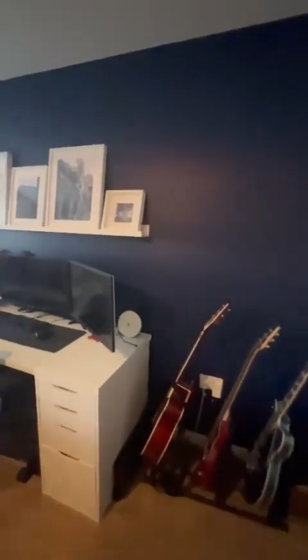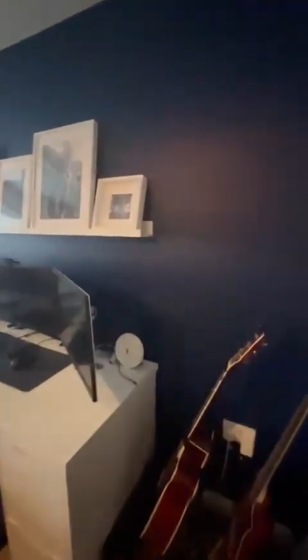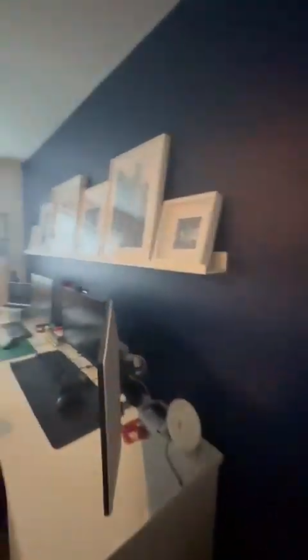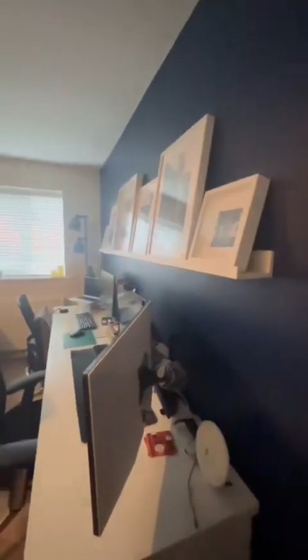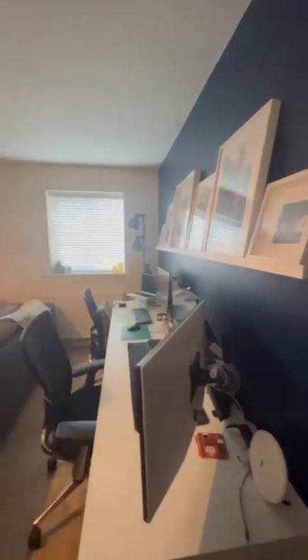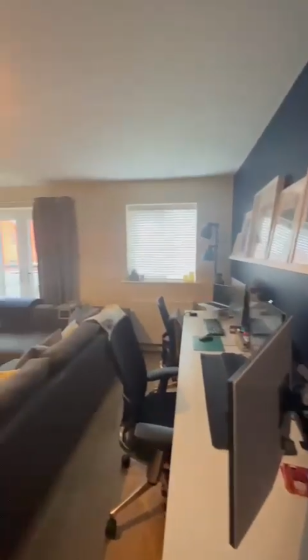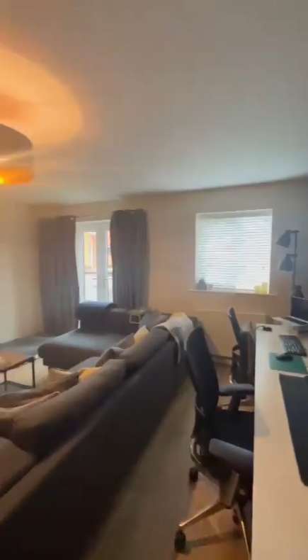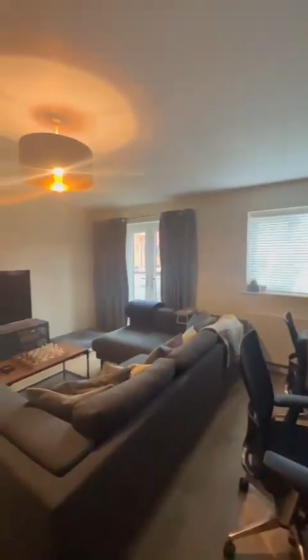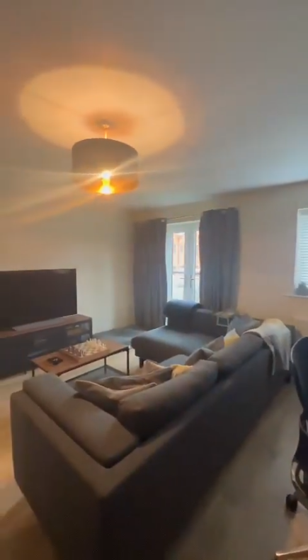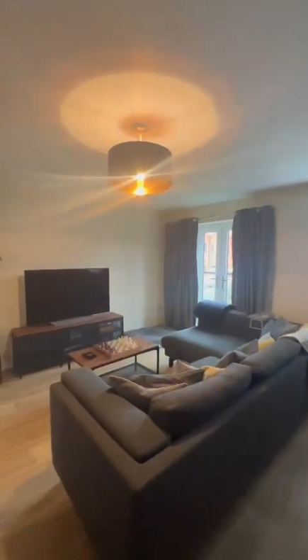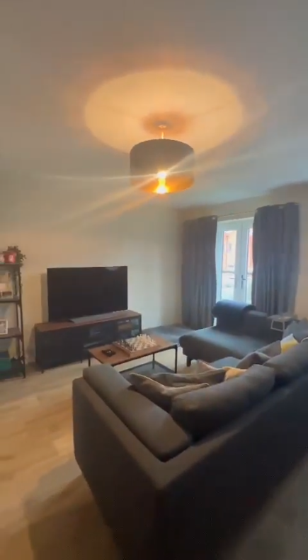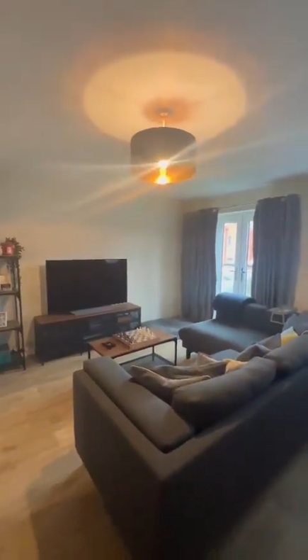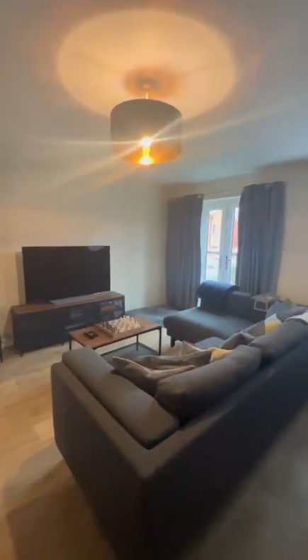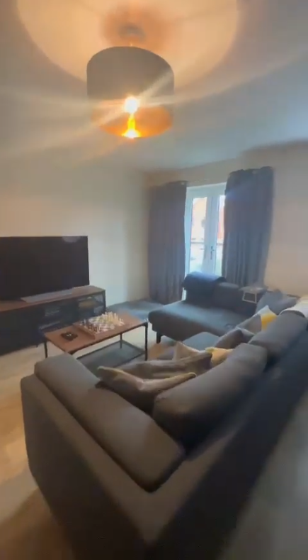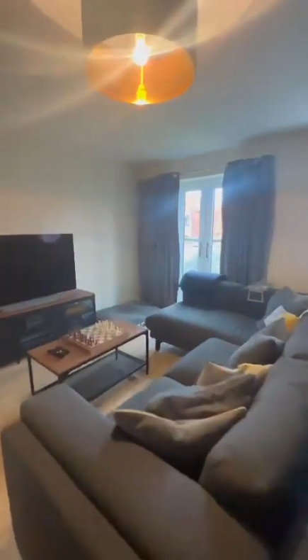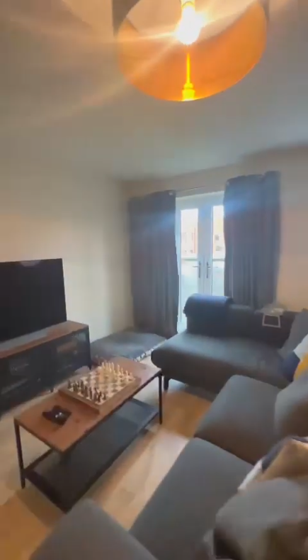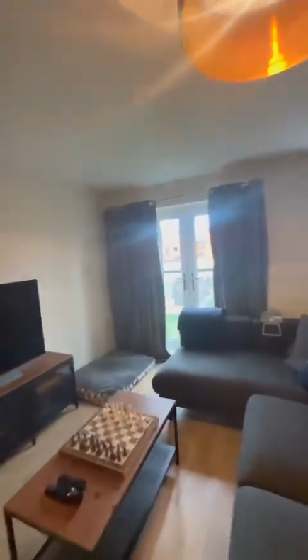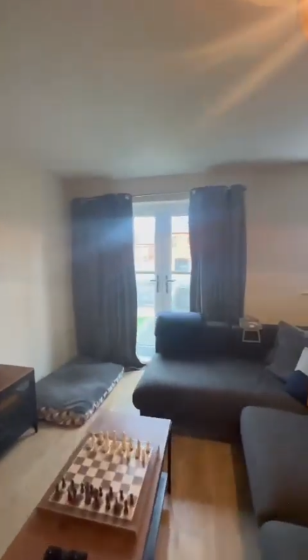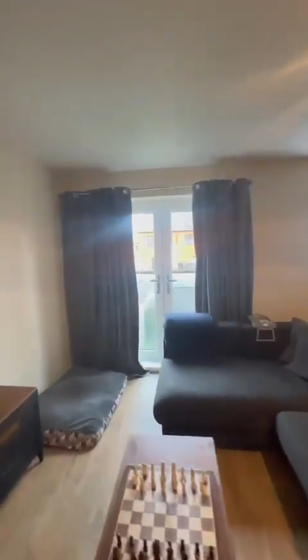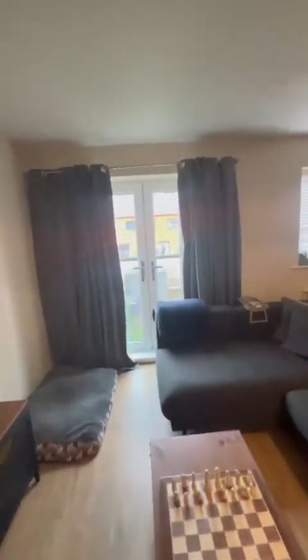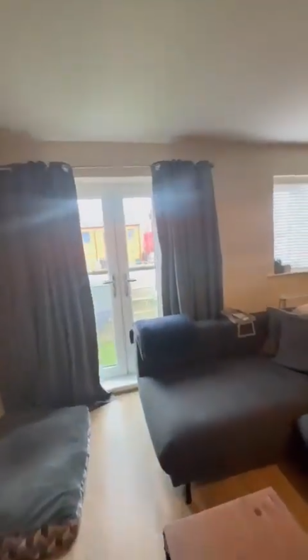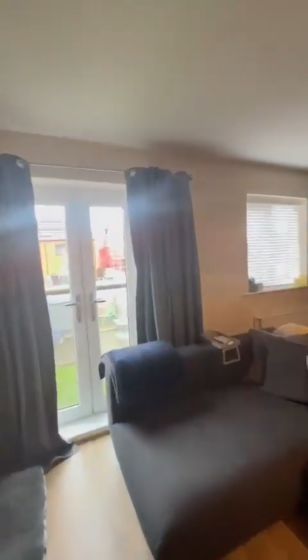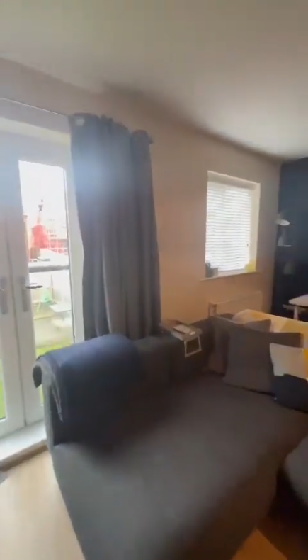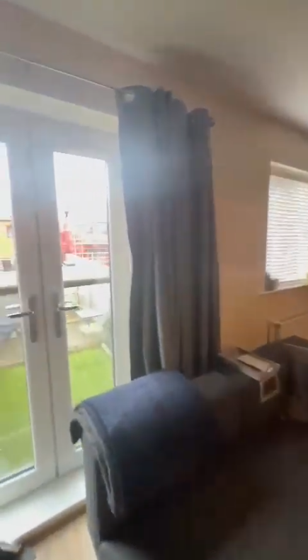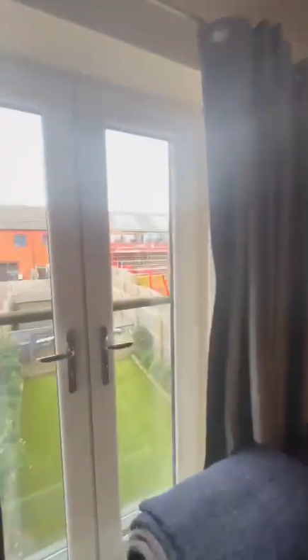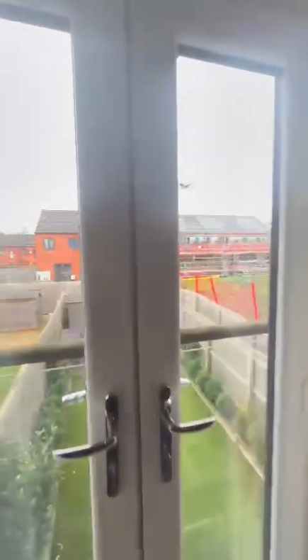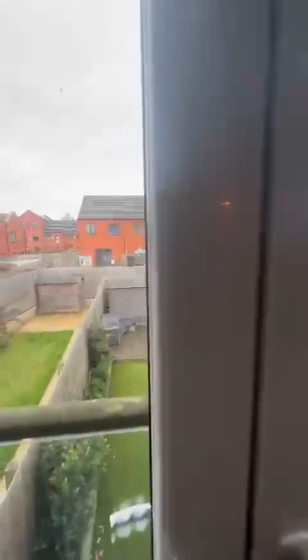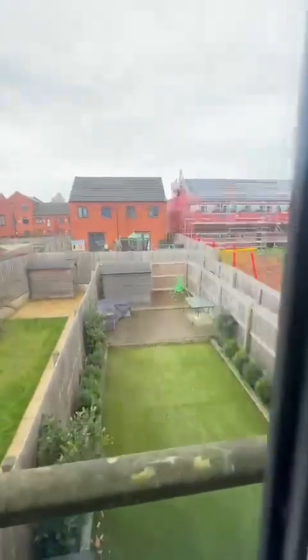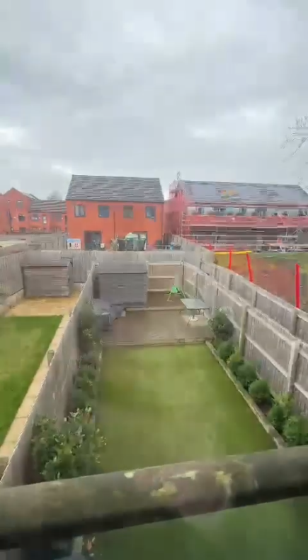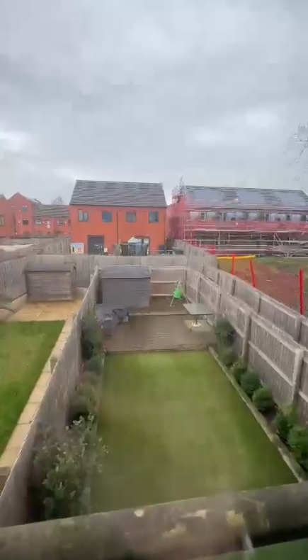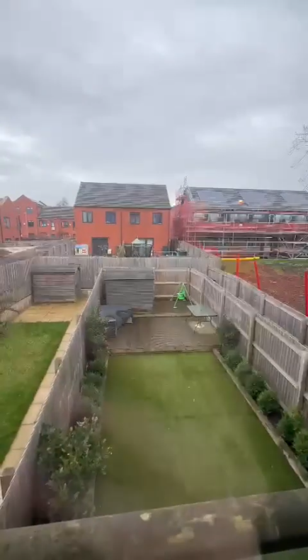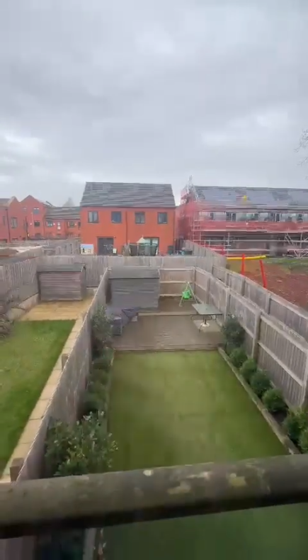It is a great space. We've got two desks here, a large corner sofa, plenty of storage units as well. And then we have these lovely French doors with the little Juliet balcony looking onto the lovely garden.